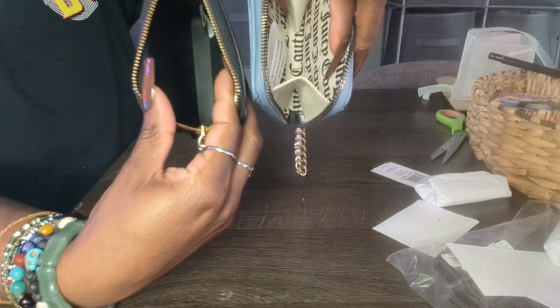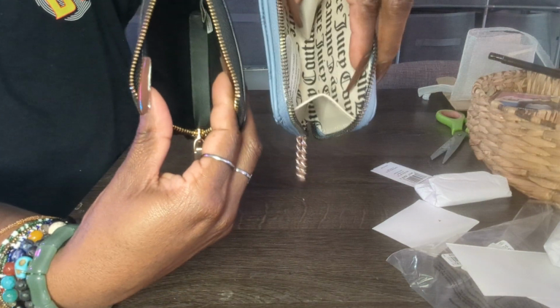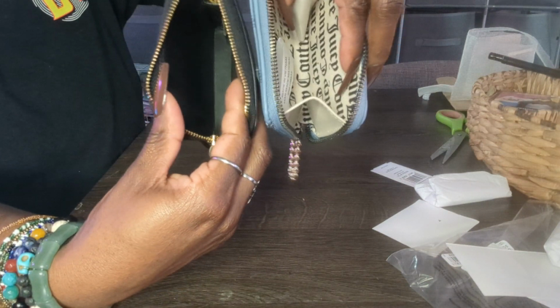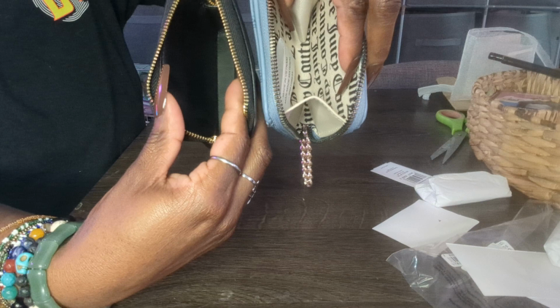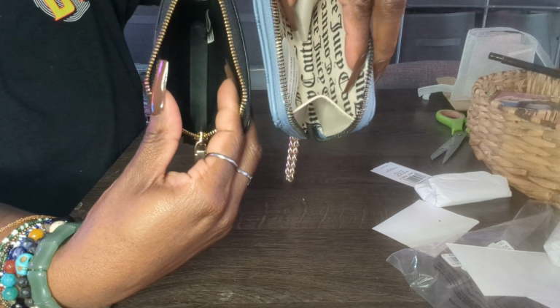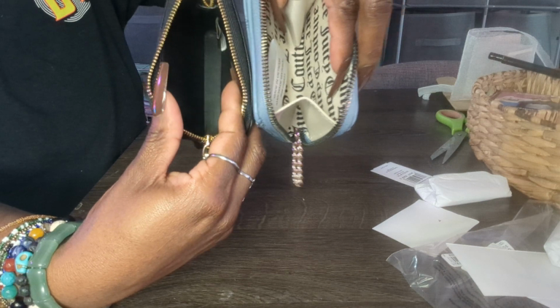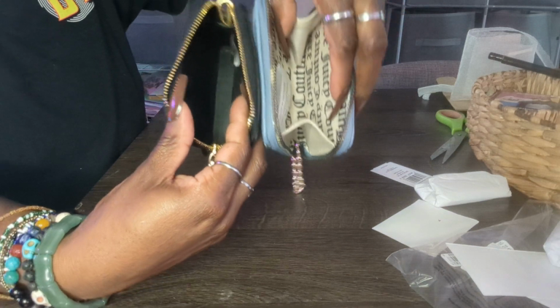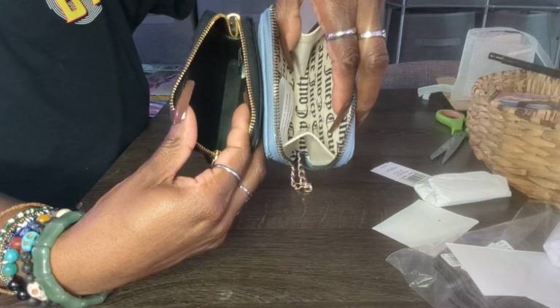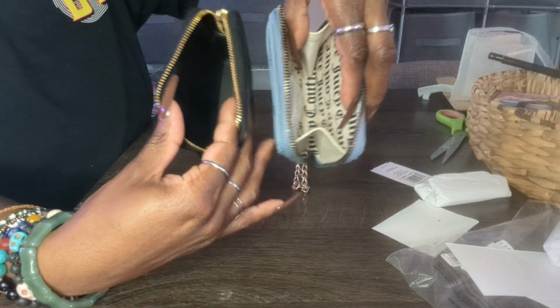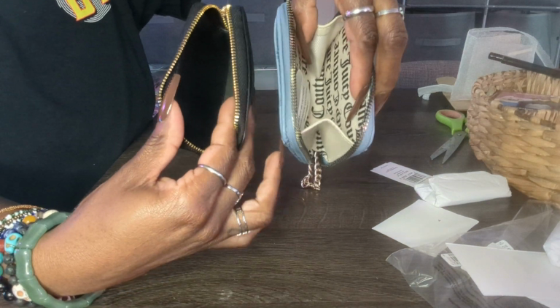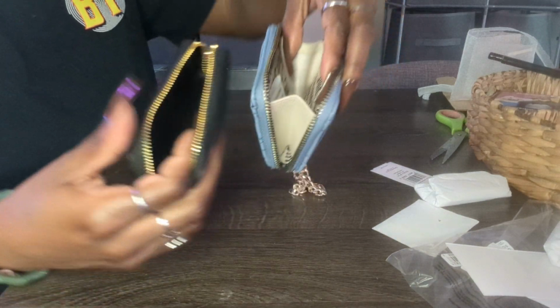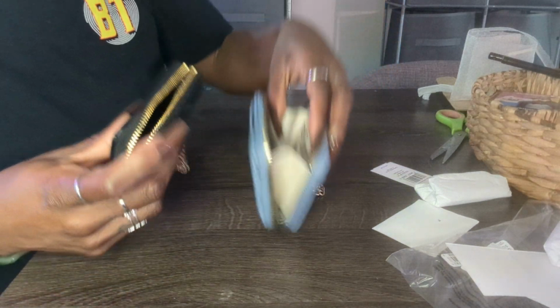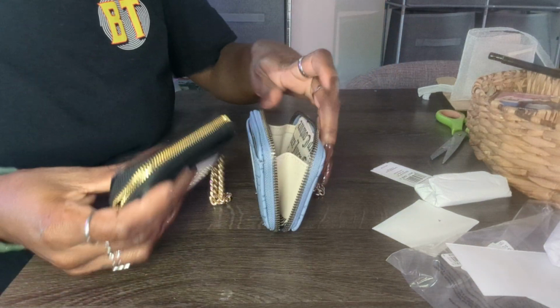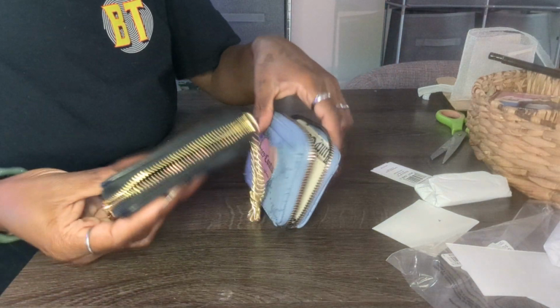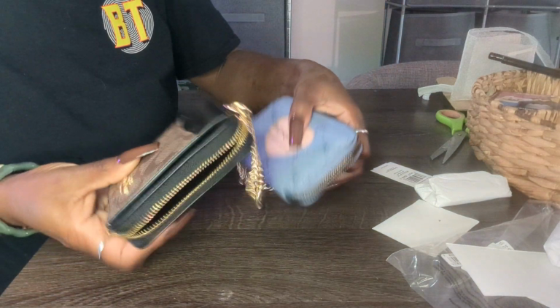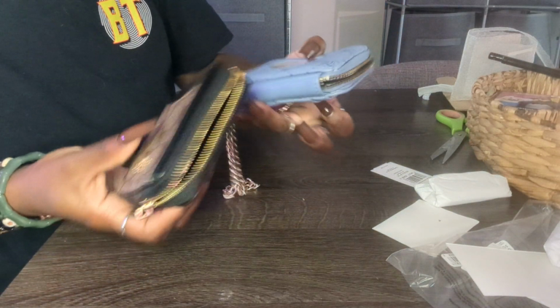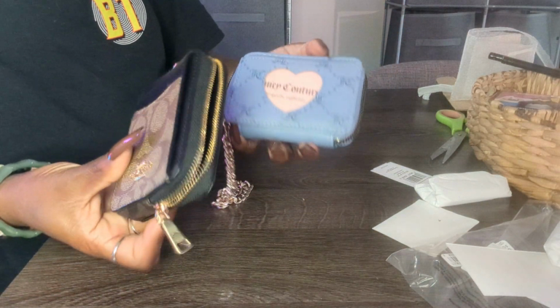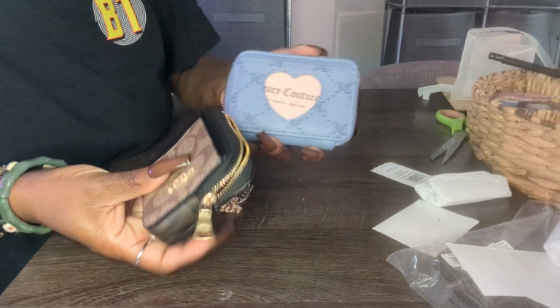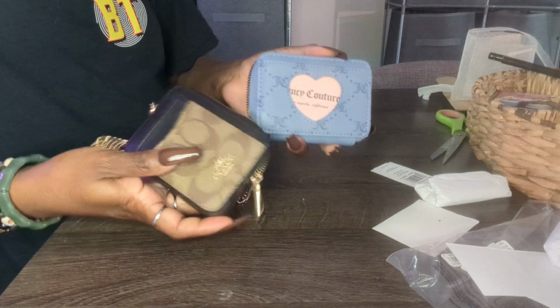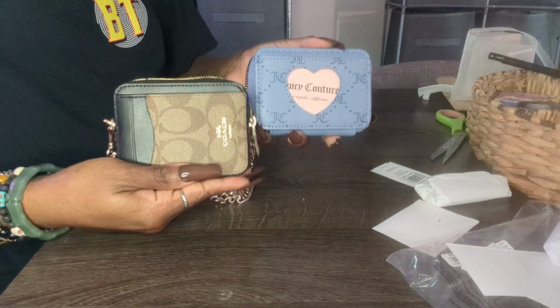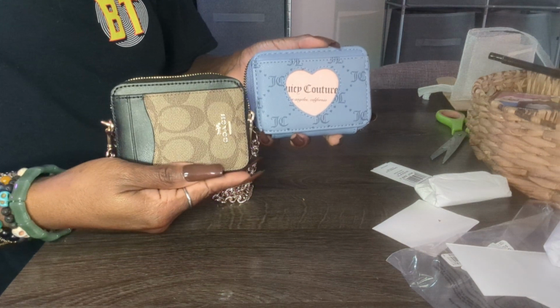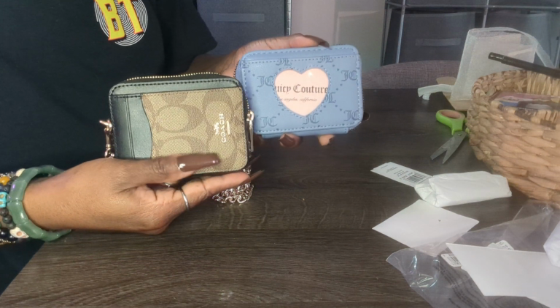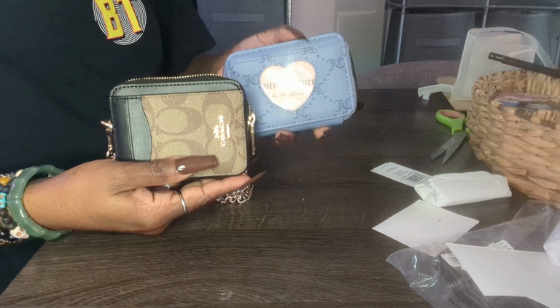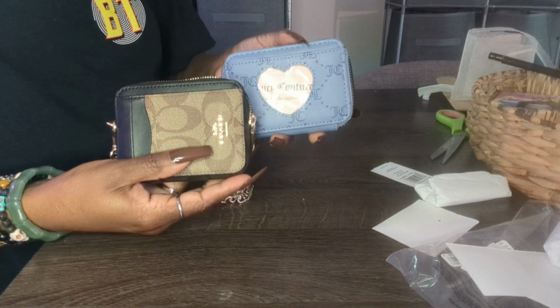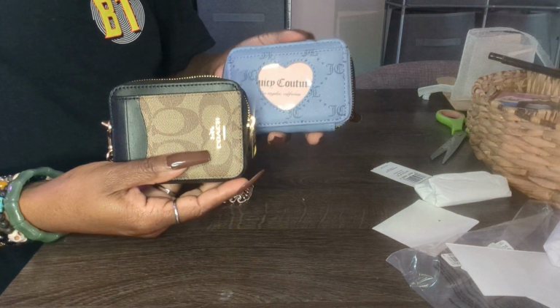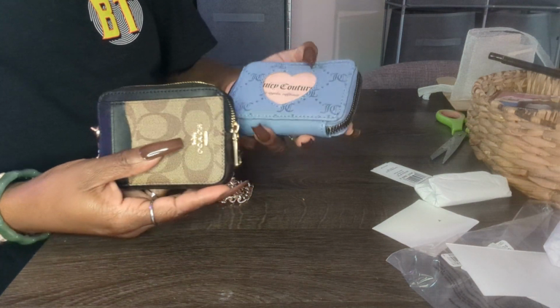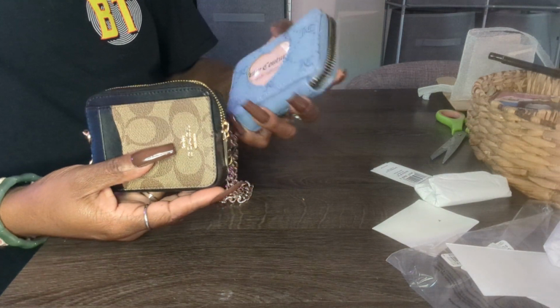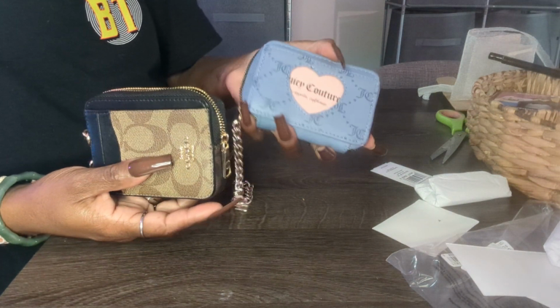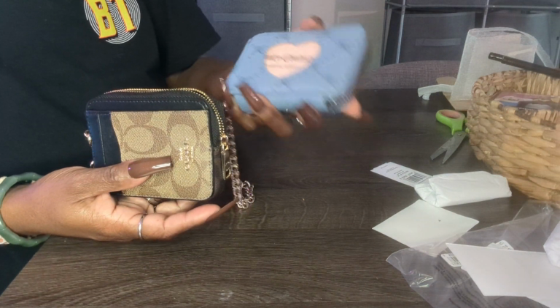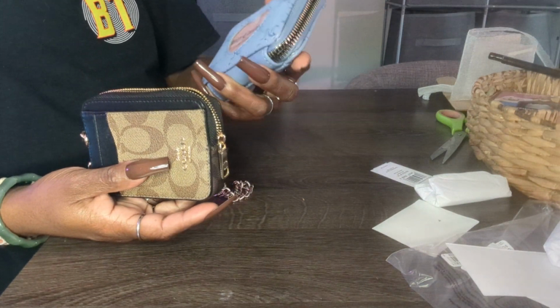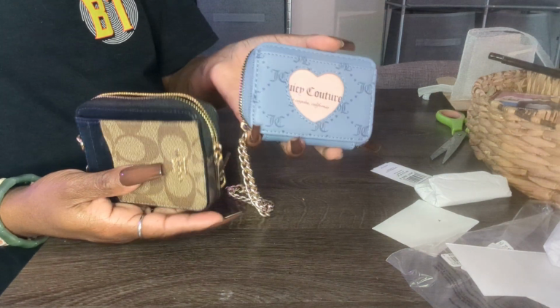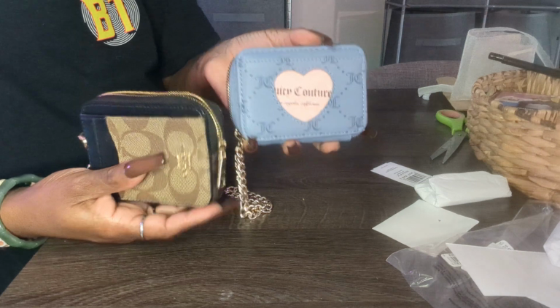Opening them up, you do get more space in the Juicy Couture than you do in the Coach. And that is the inside of both of them. So it's pretty much the same wallet — one is Coach with leather, one is Juicy Couture with leather.